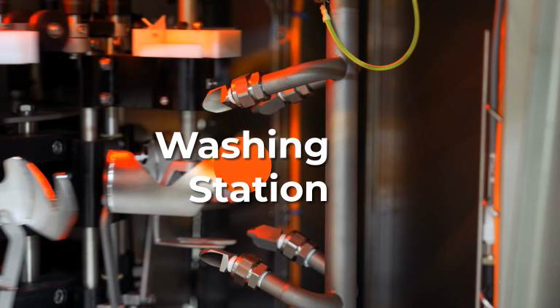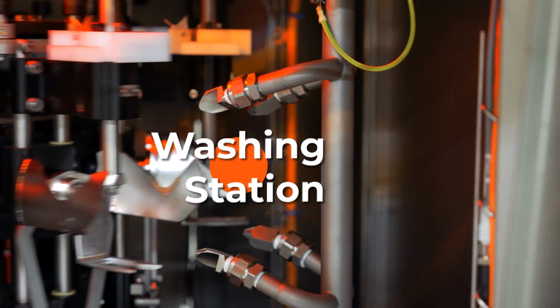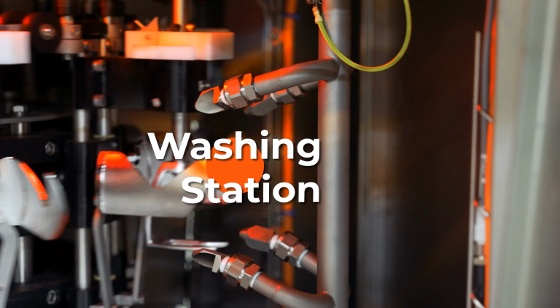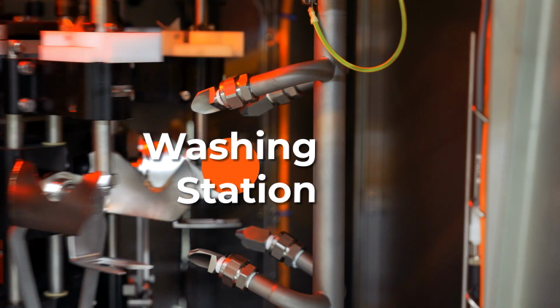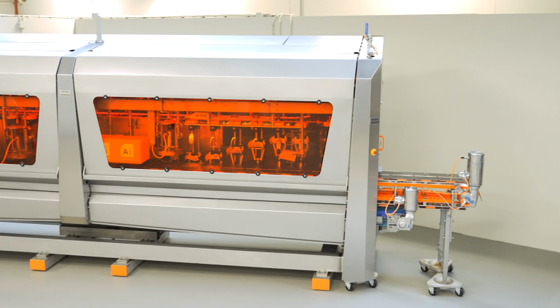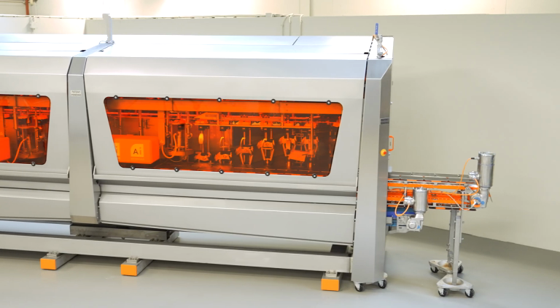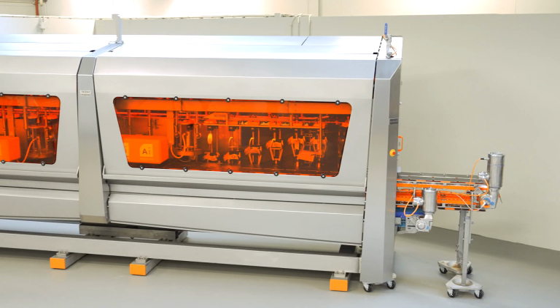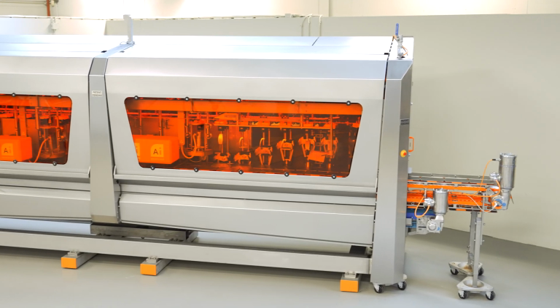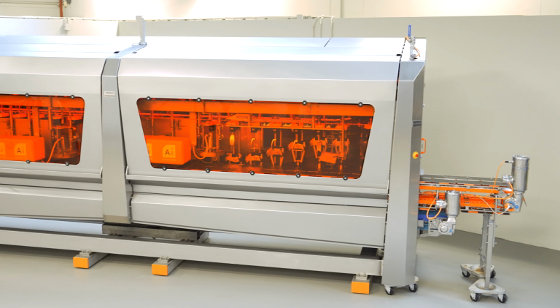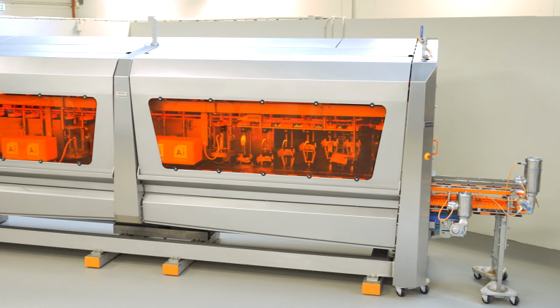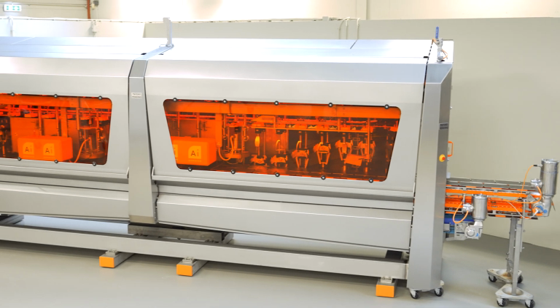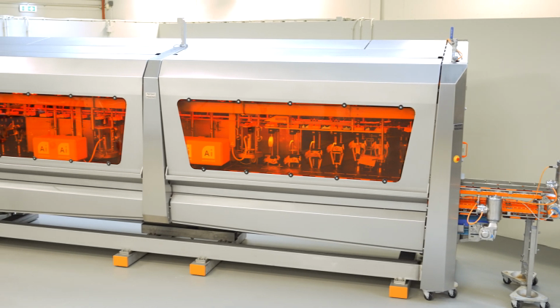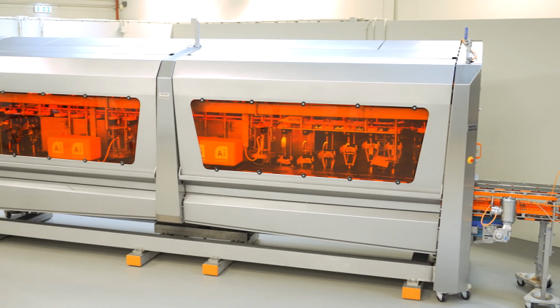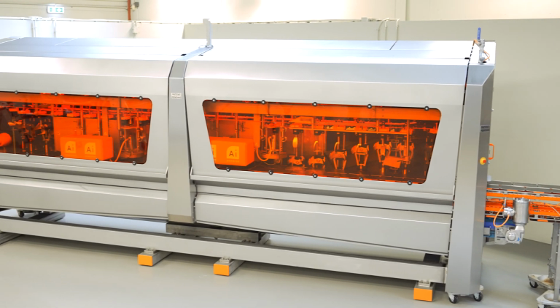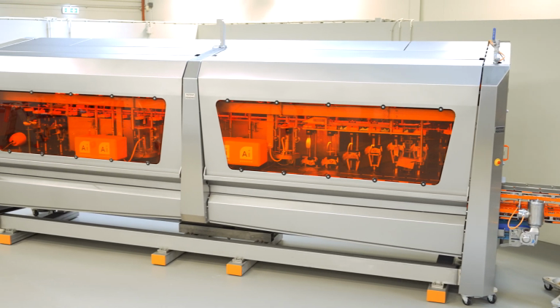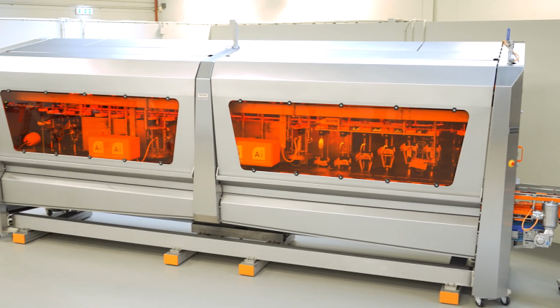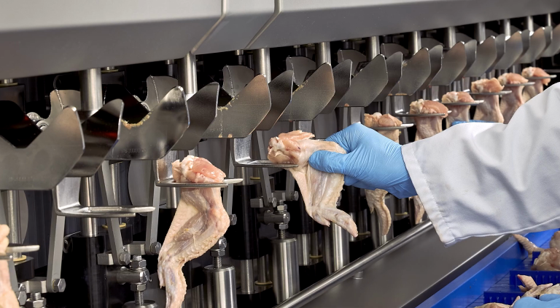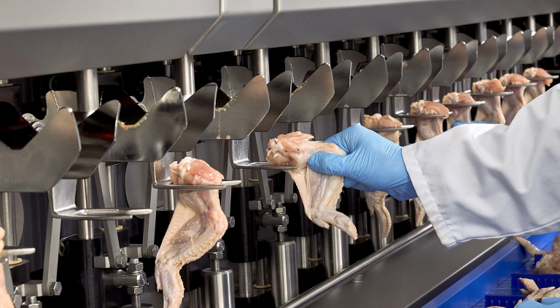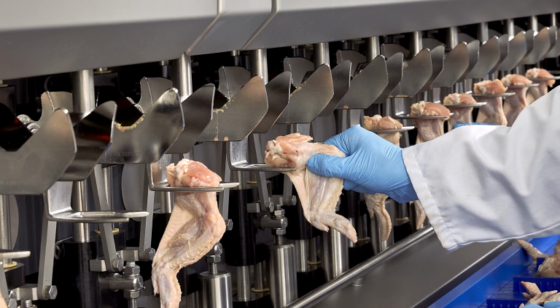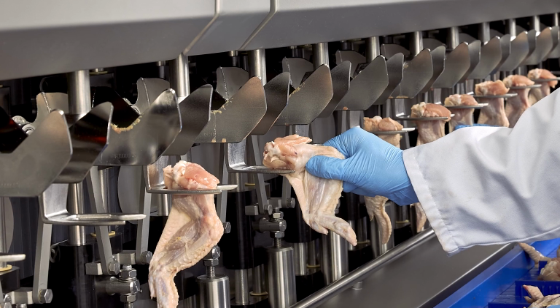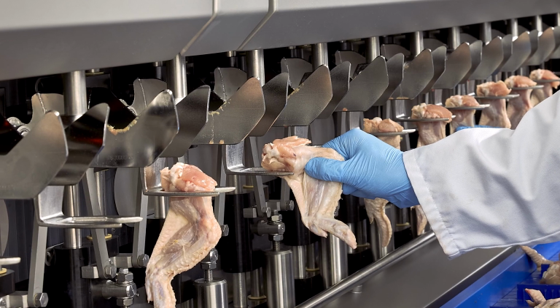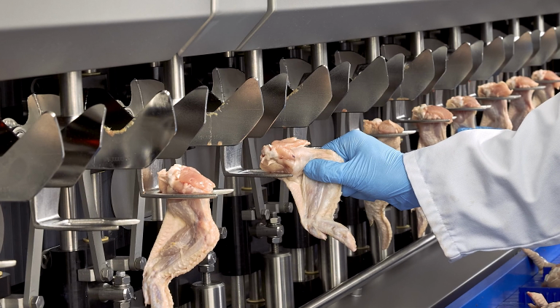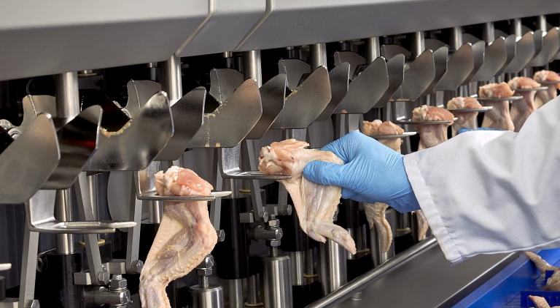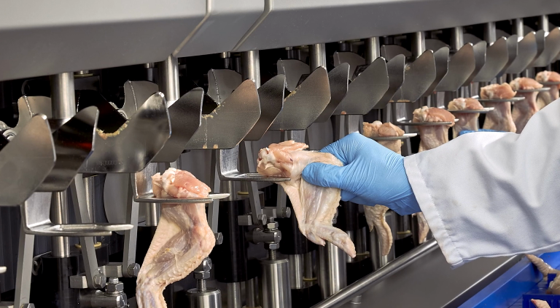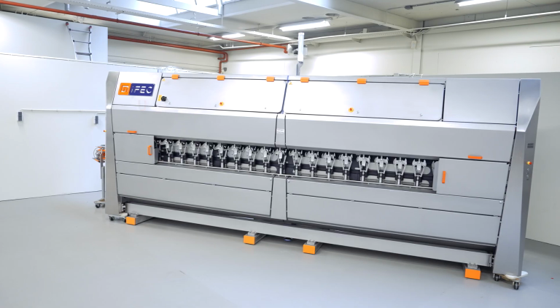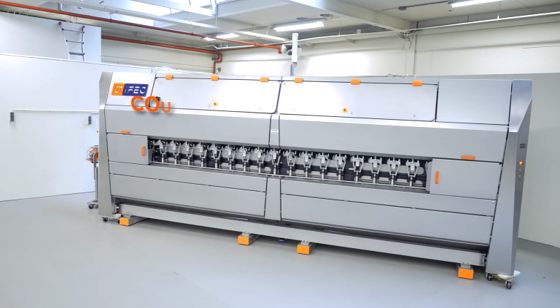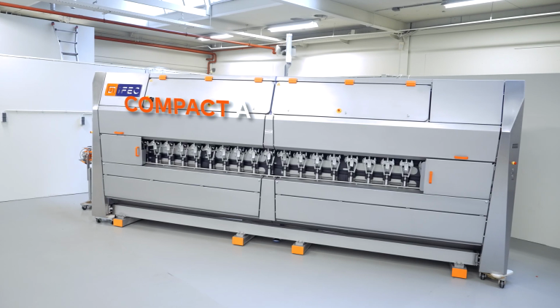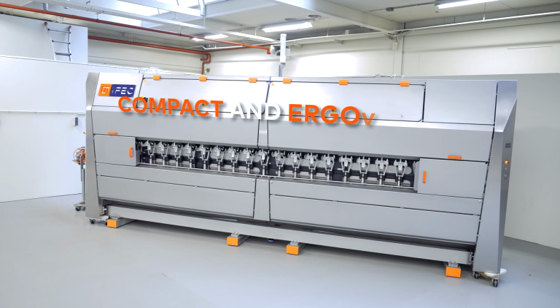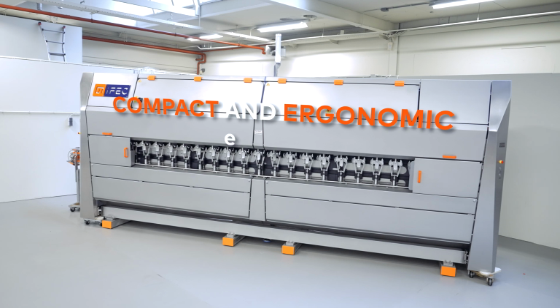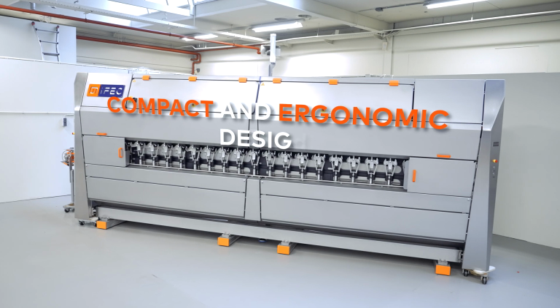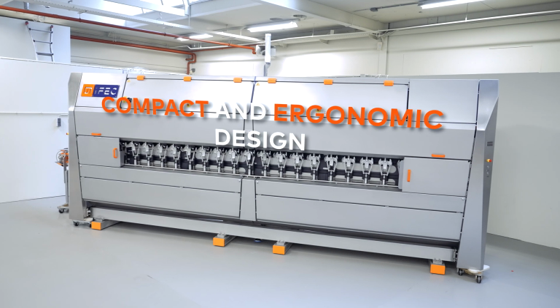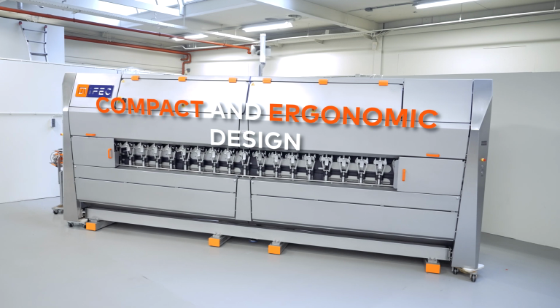Built for durability and ease of use, the SmartWing machine offers unrivalled productivity, enhanced by its compact and ergonomic design.